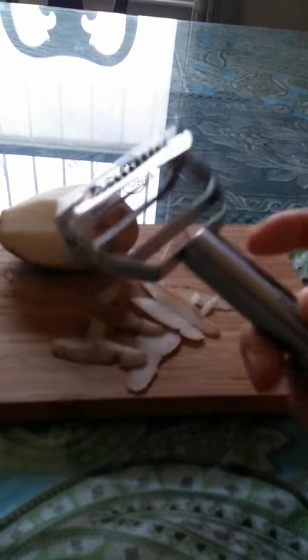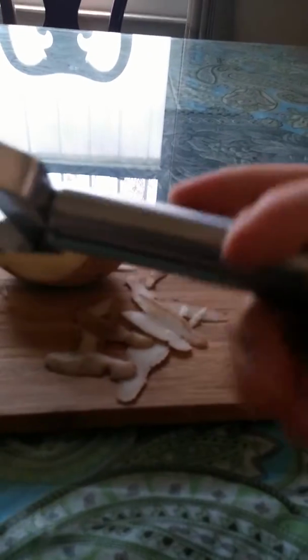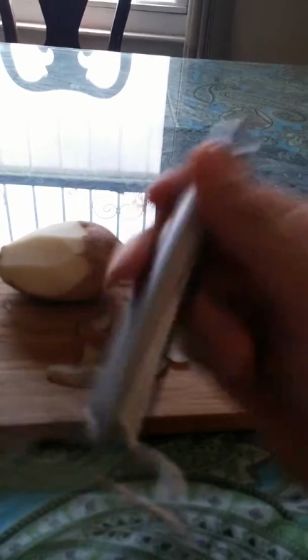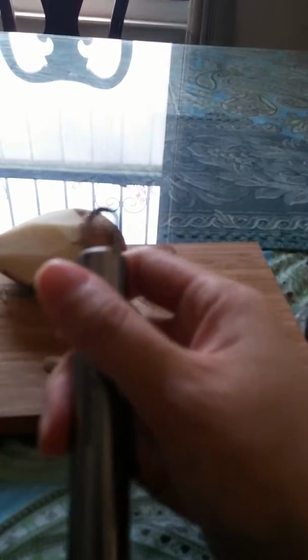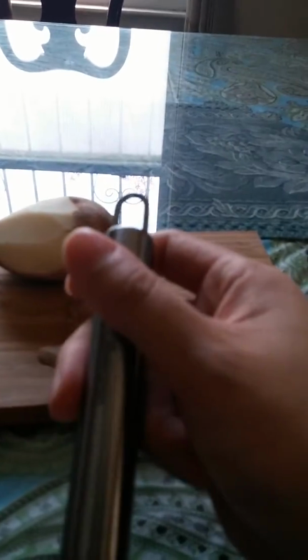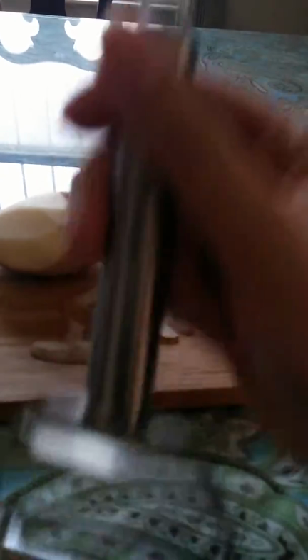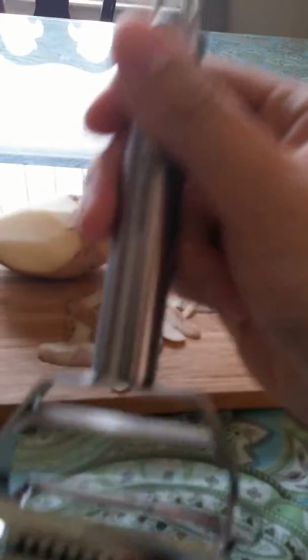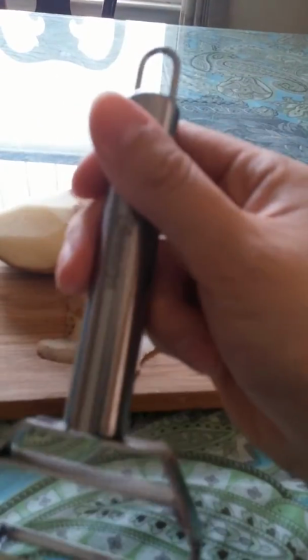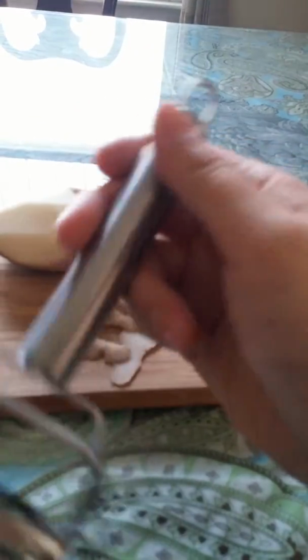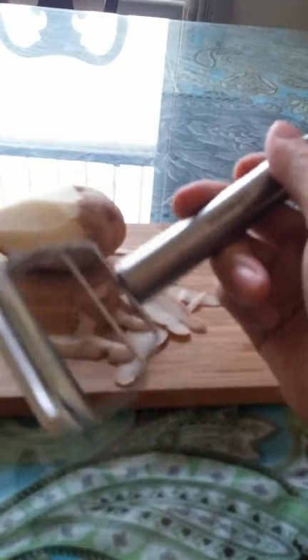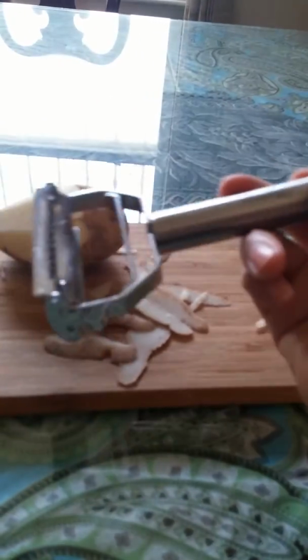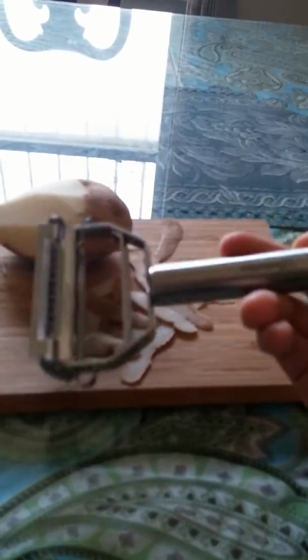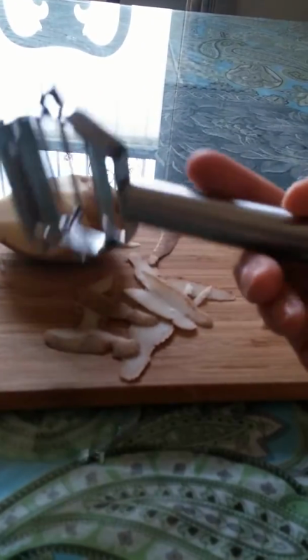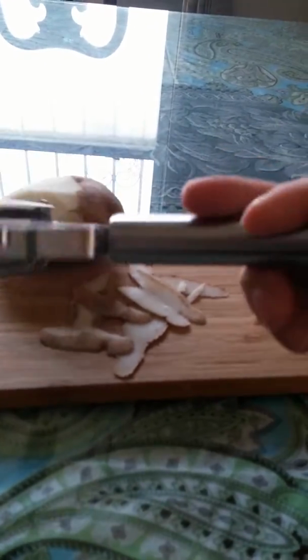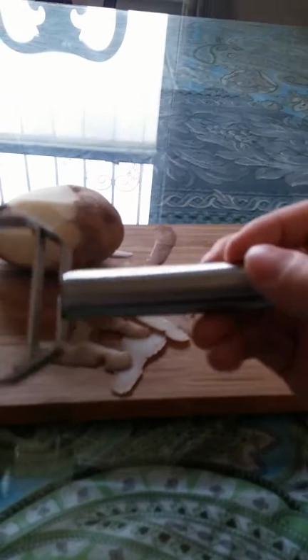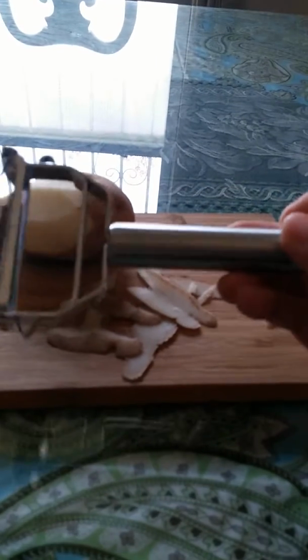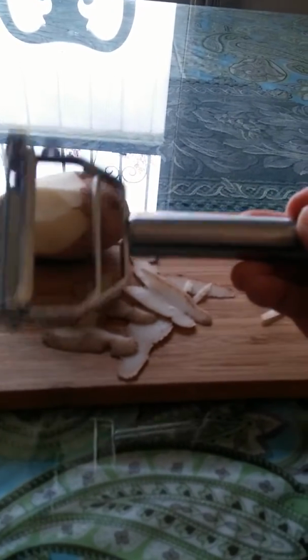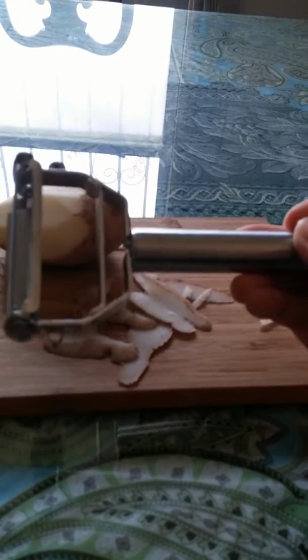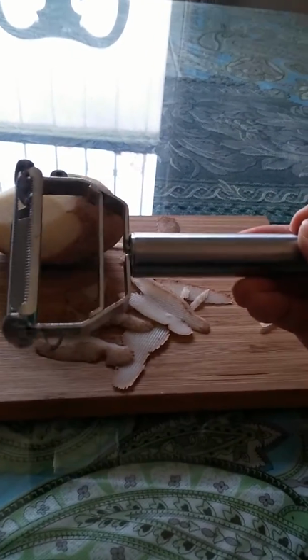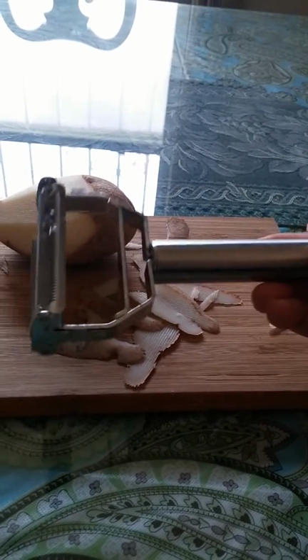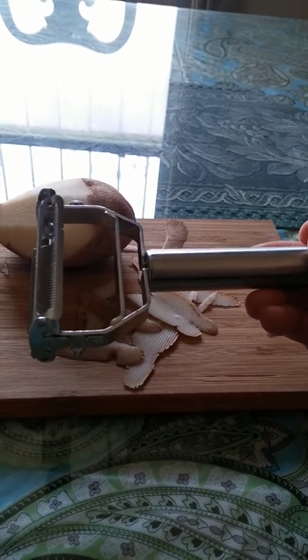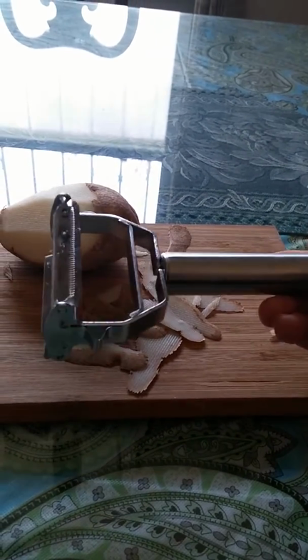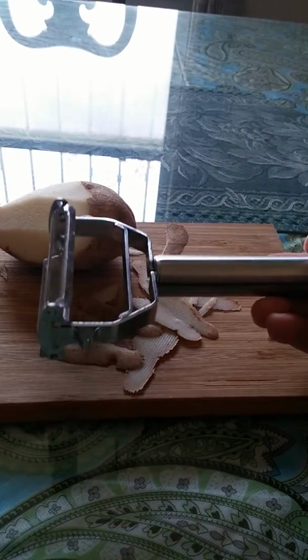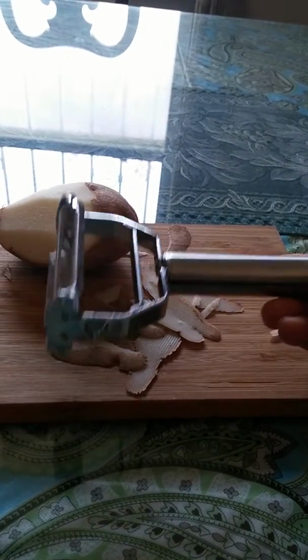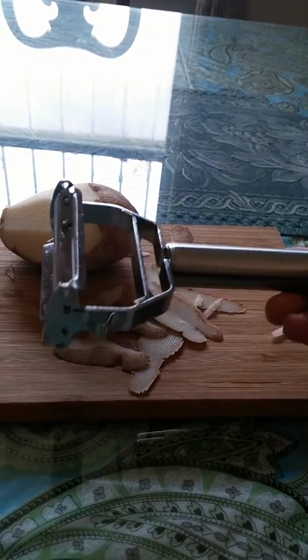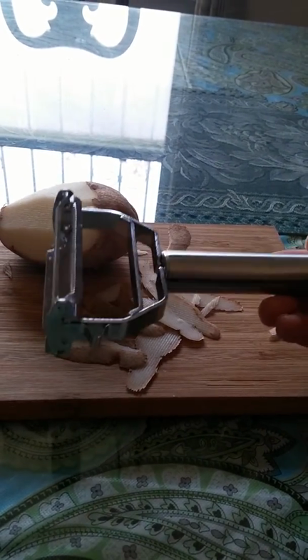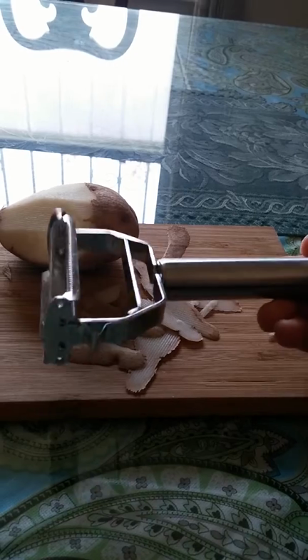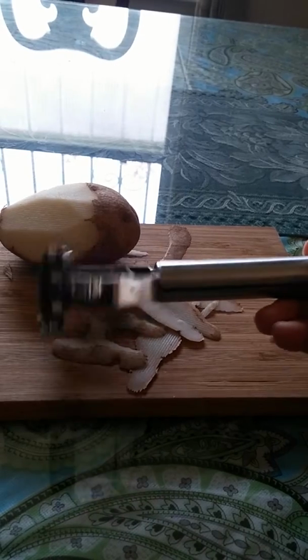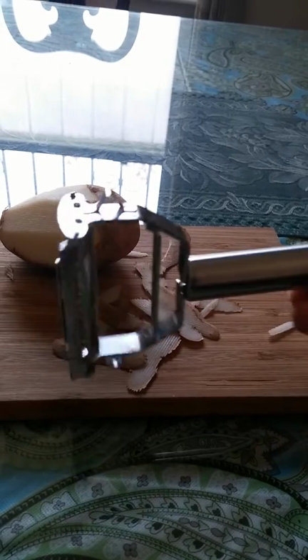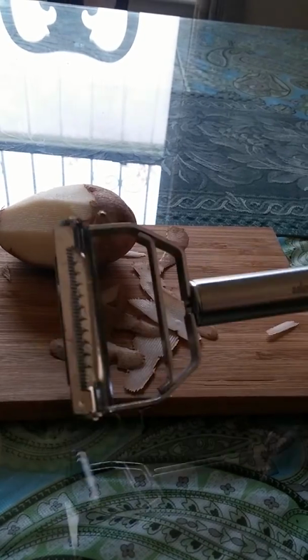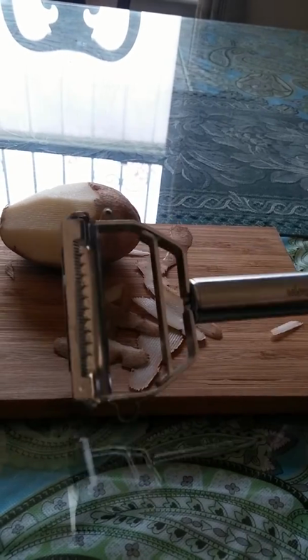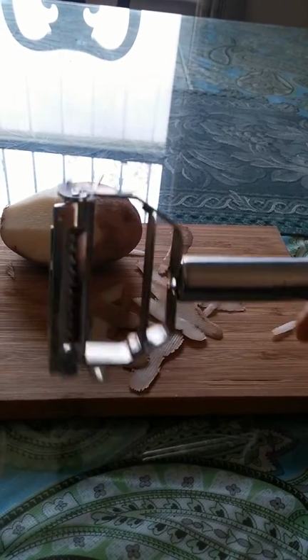There's also a nice loop at the end of the handle that you can use to hang your peeler when you store it. I think my favorite part is just the fact that it's so sharp, it works so easily, and it's easy to clean as well.